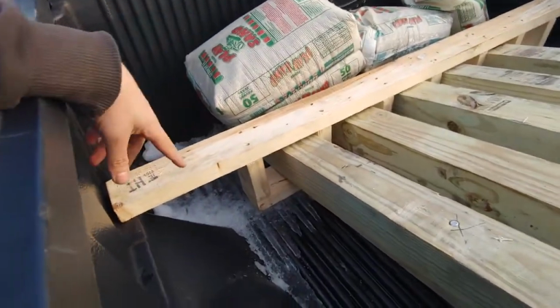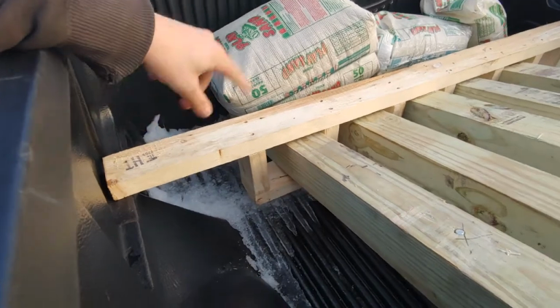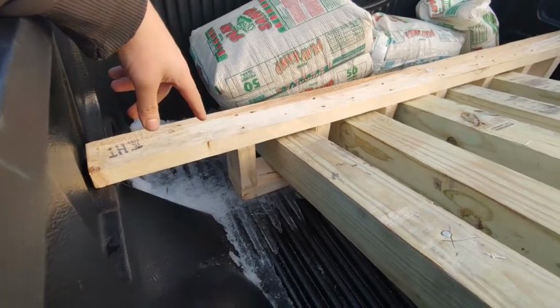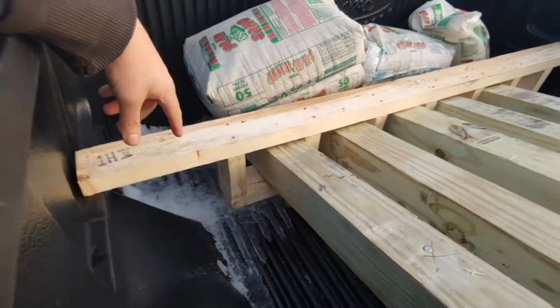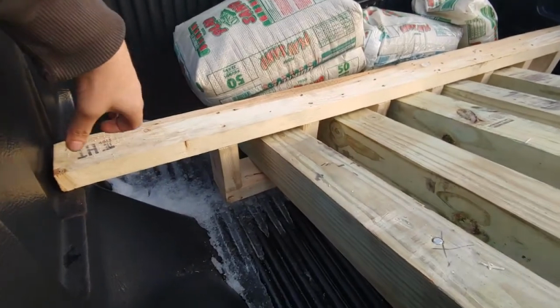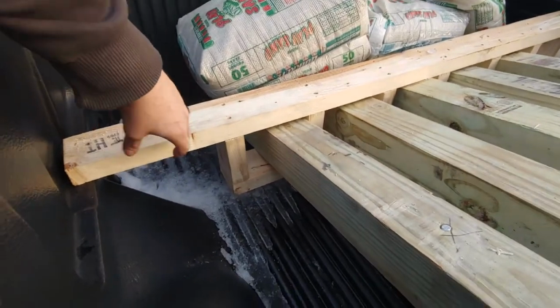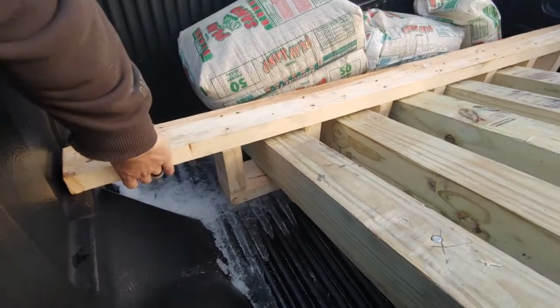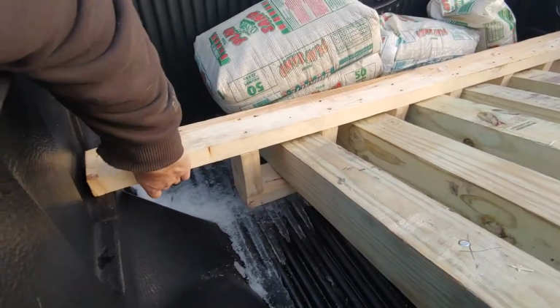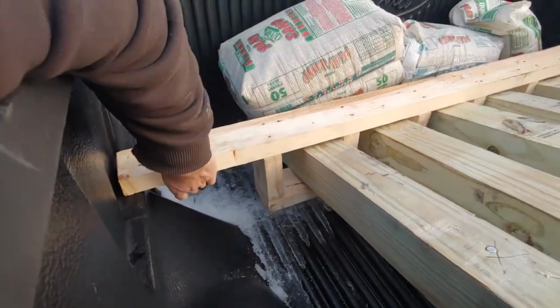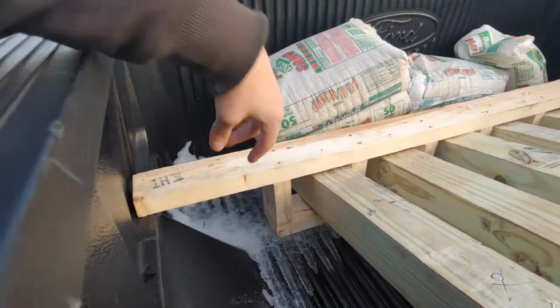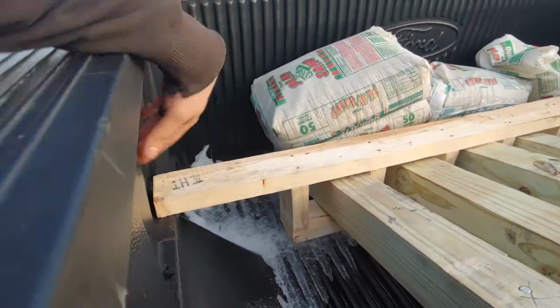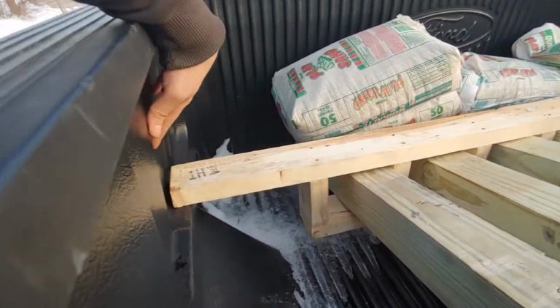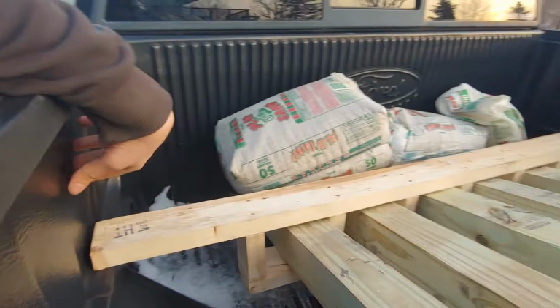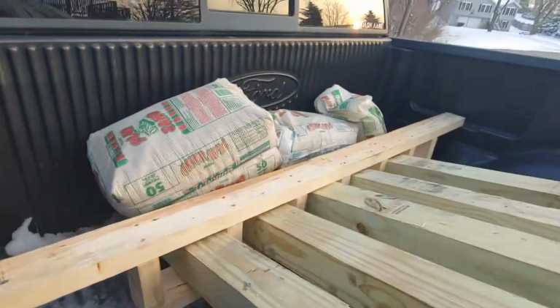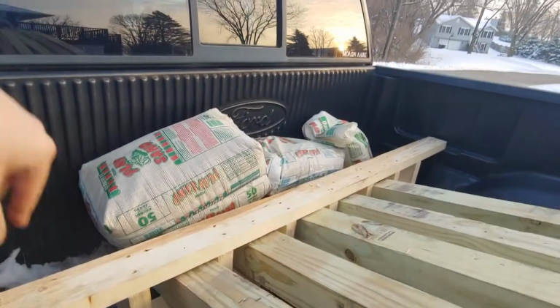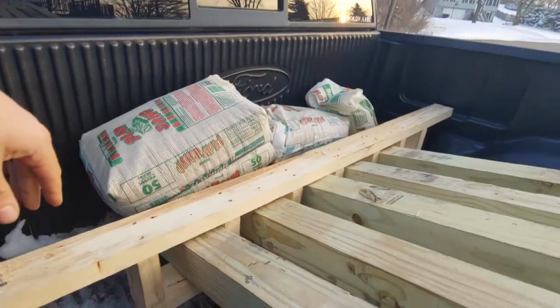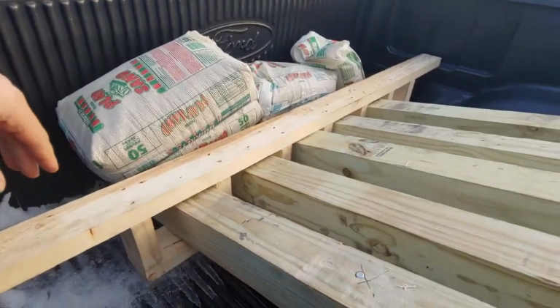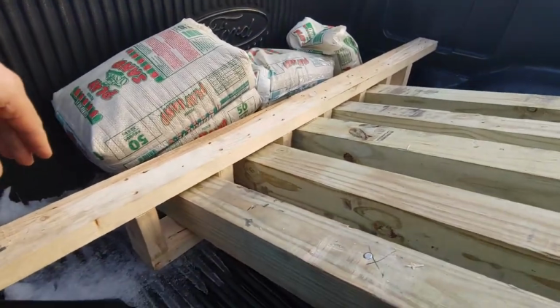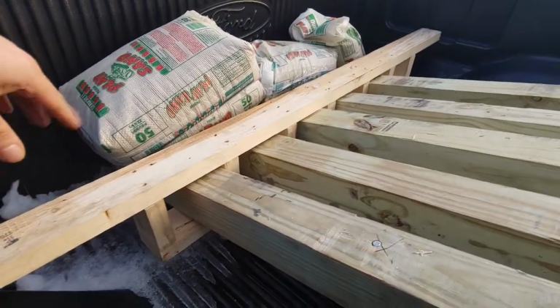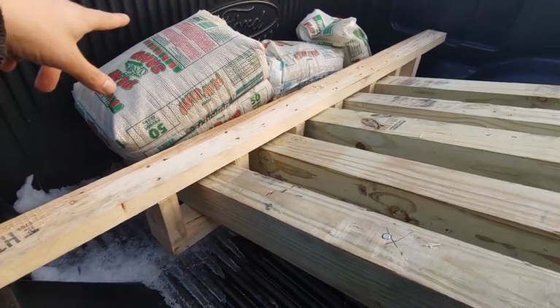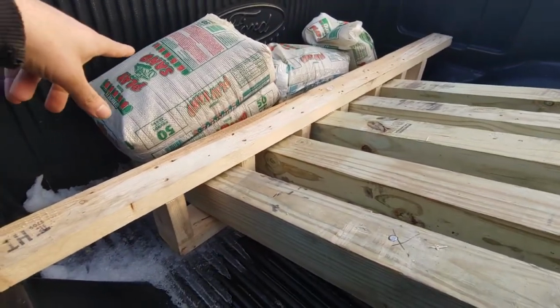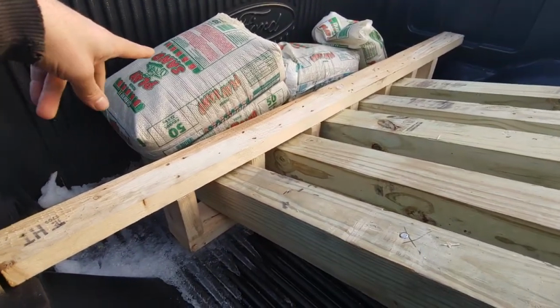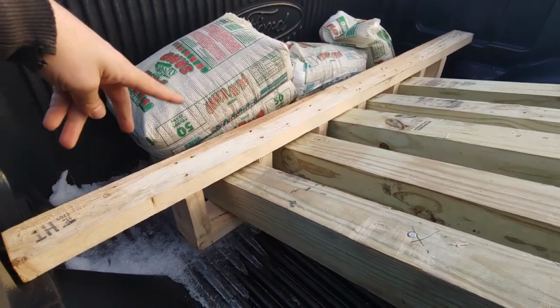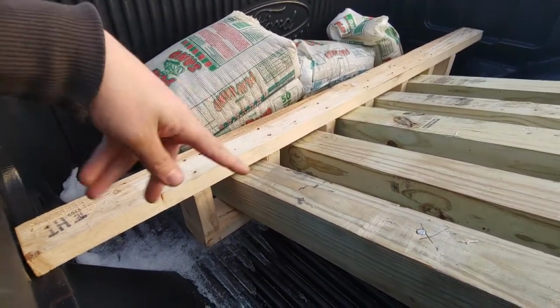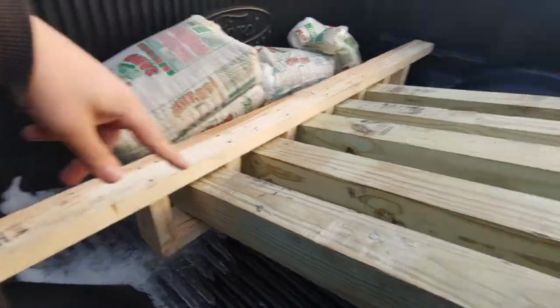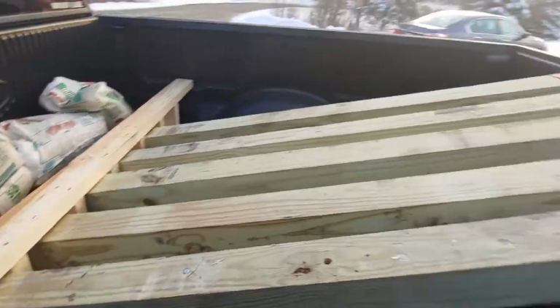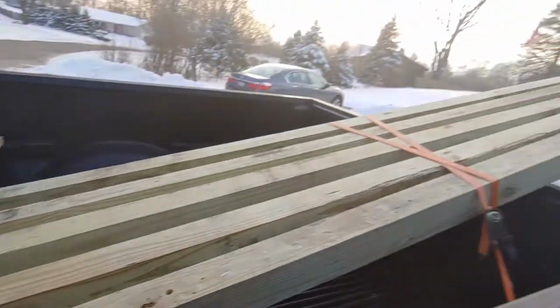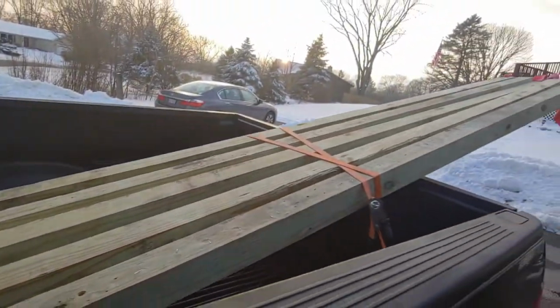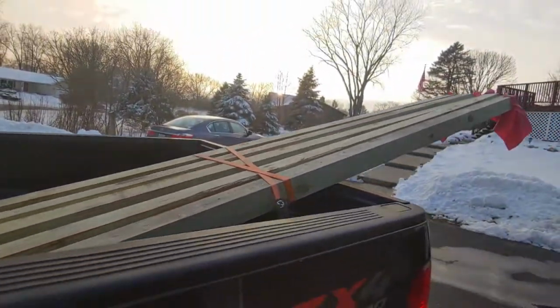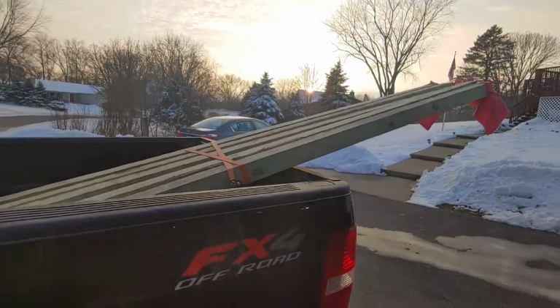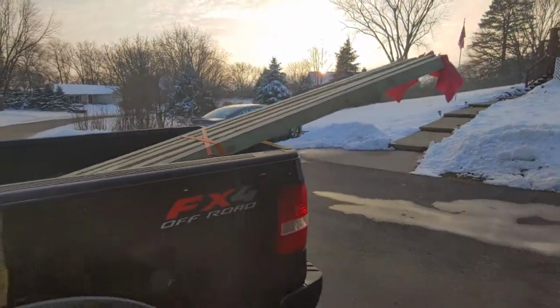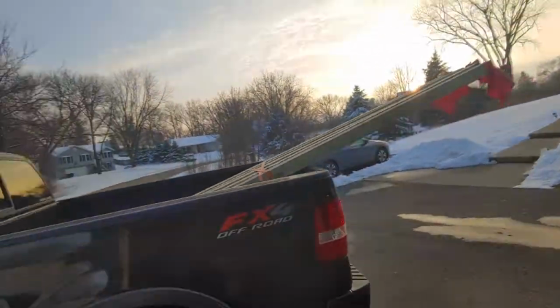I framed out a wood holder and it doesn't lift up — it gets tighter as it goes up. So even without those sandbags, these stay in there pretty good. I mean, these are 12-footers.